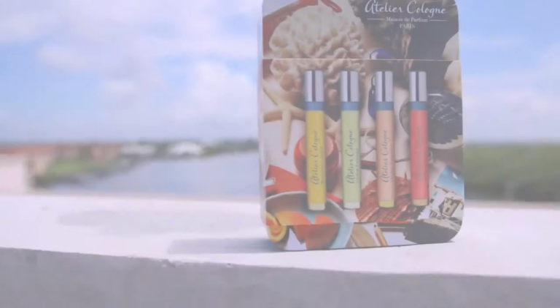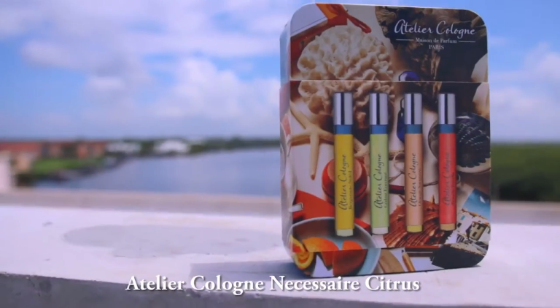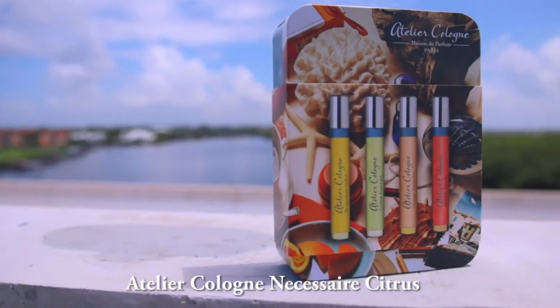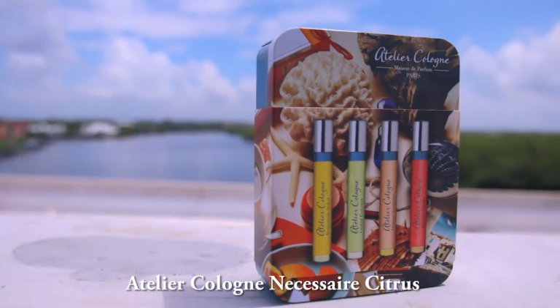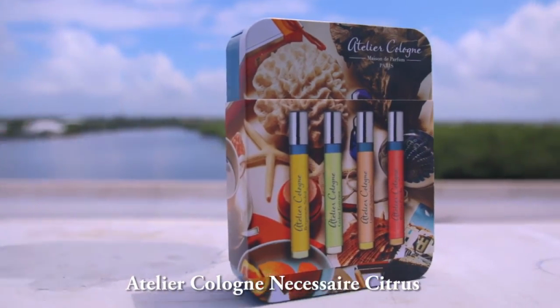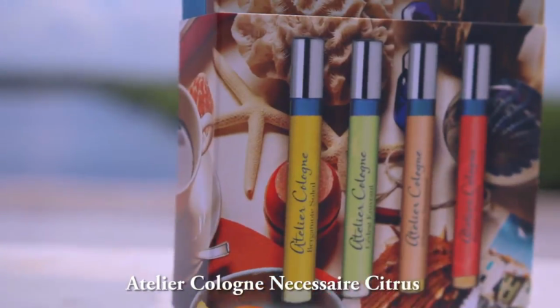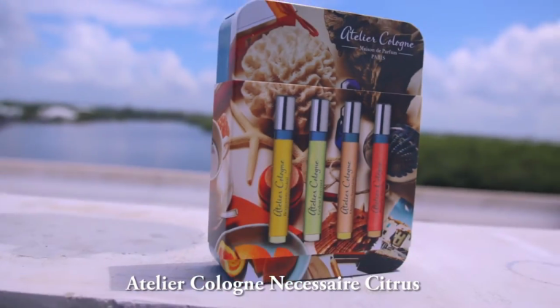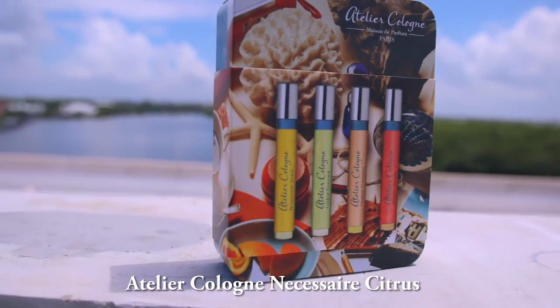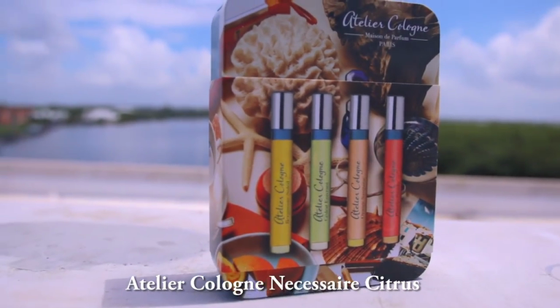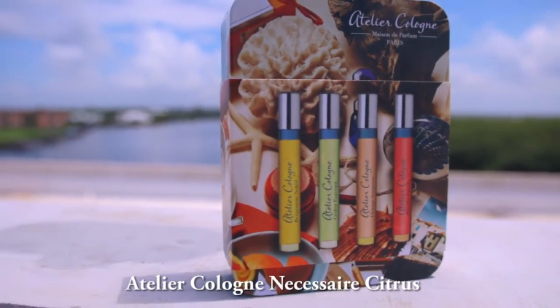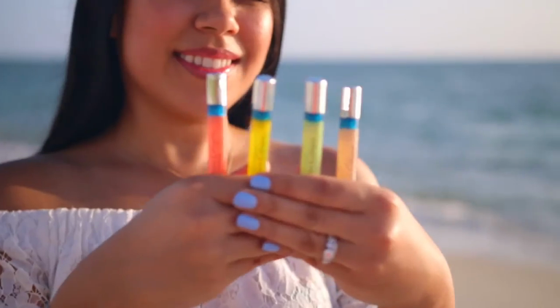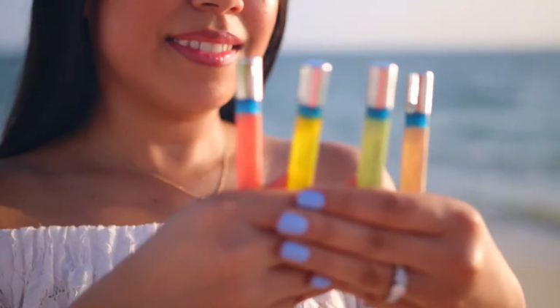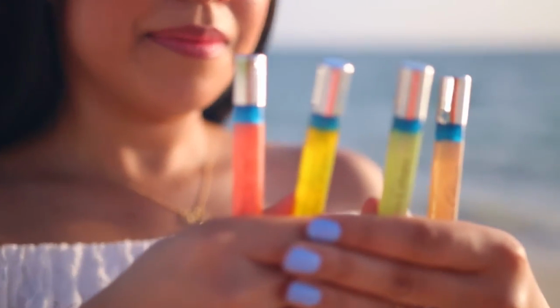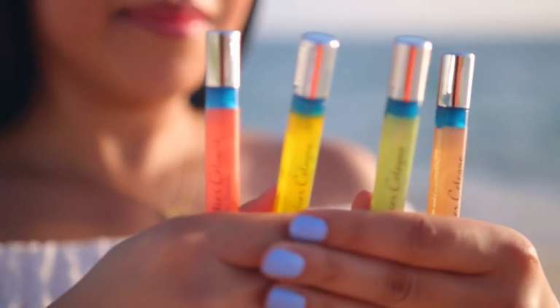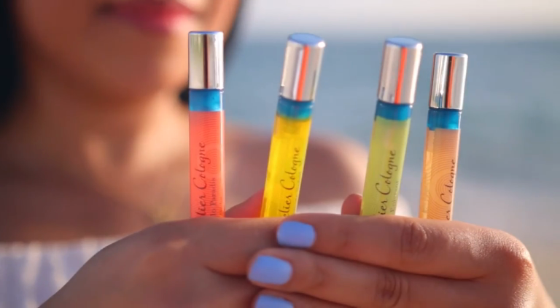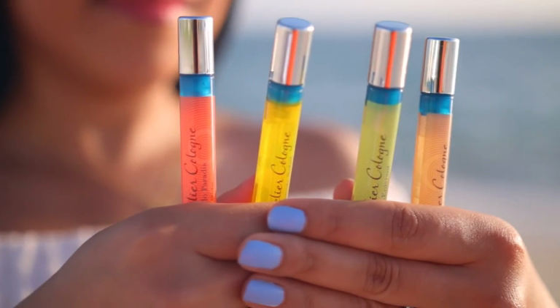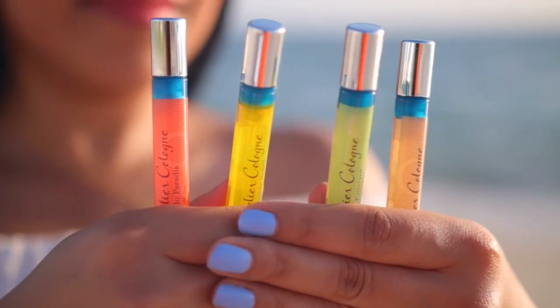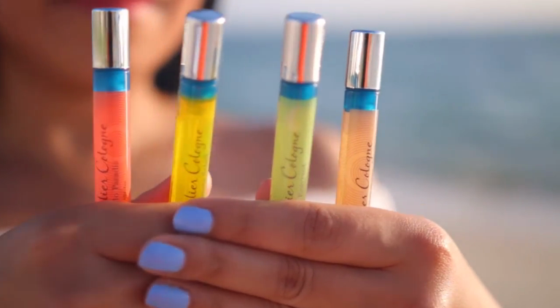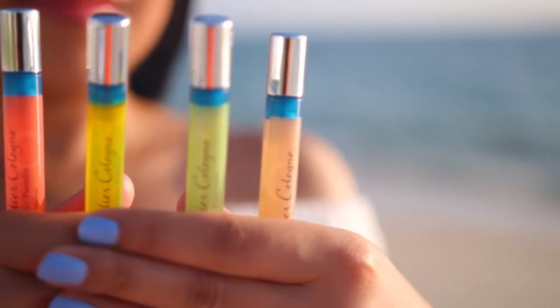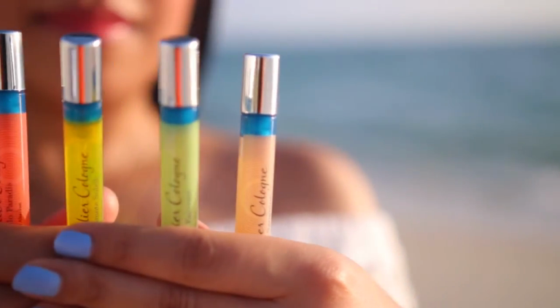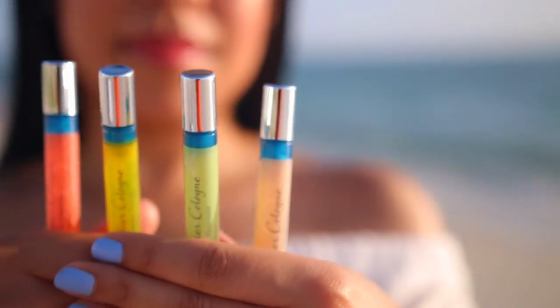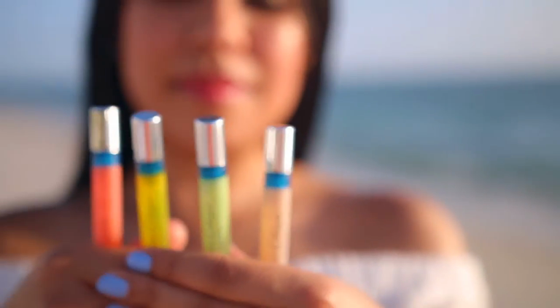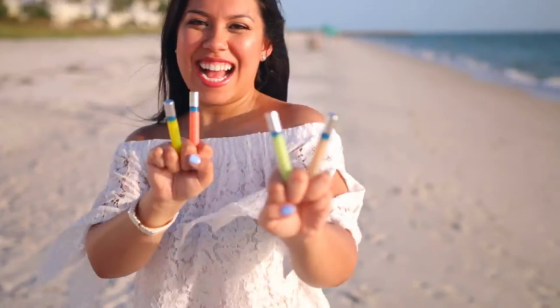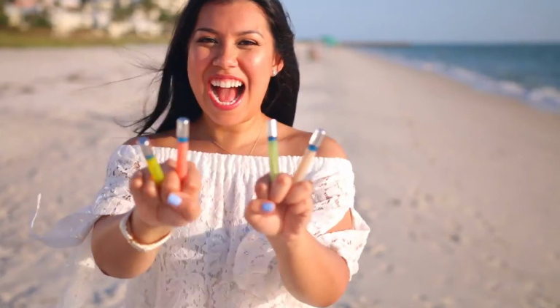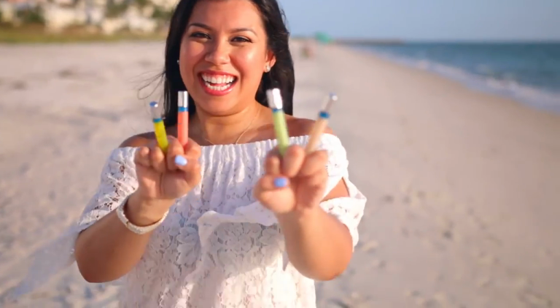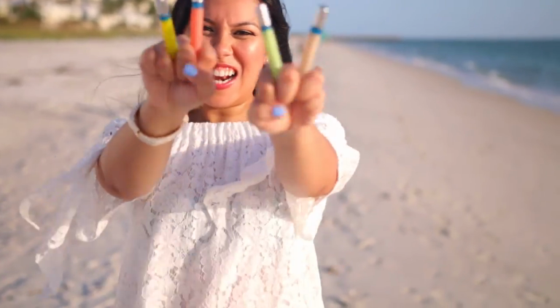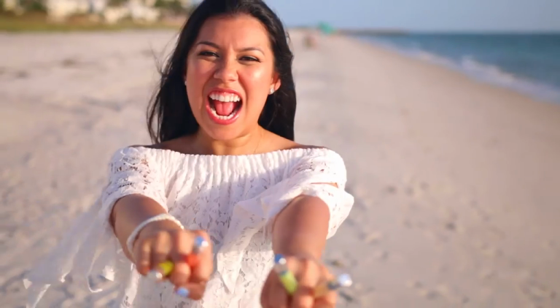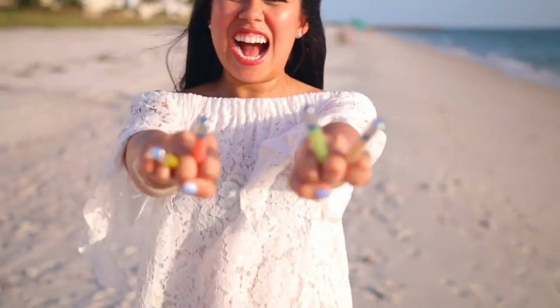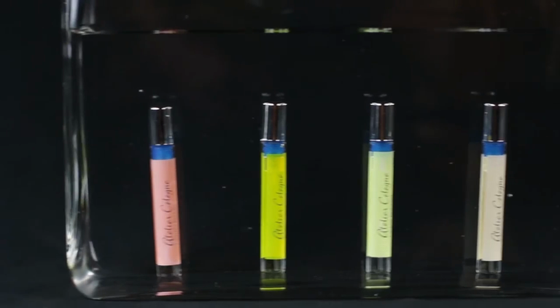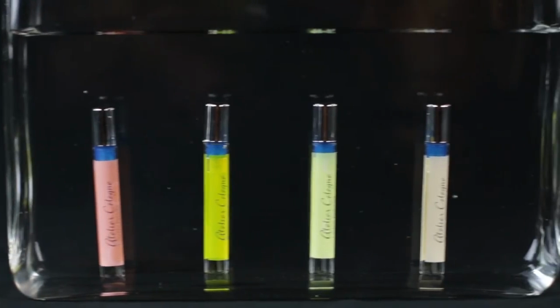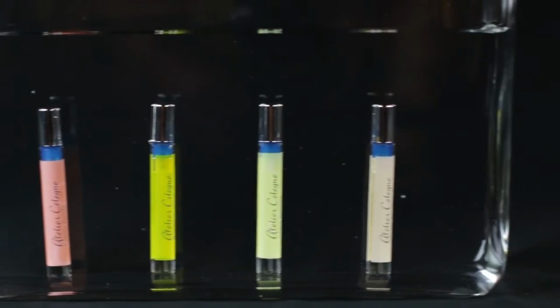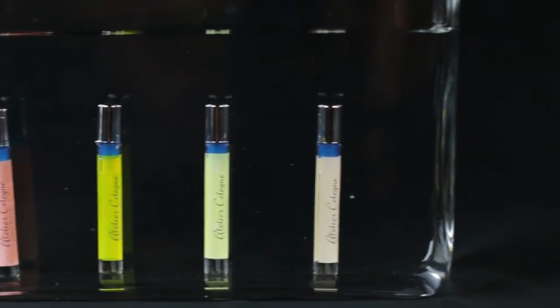Next is Atelier Cologne Necessaire Citrus. I thought this would be perfect because they all smell so fresh and are not your typical citrus scent. They smell complex yet elegant, and it's so easy to just throw it in my beach bag or purse.